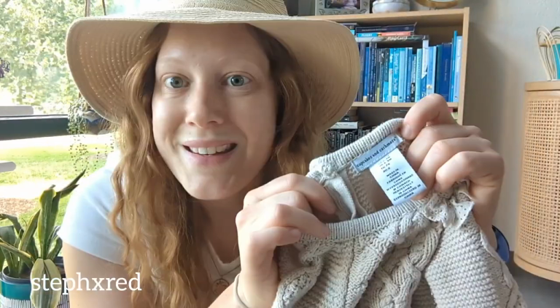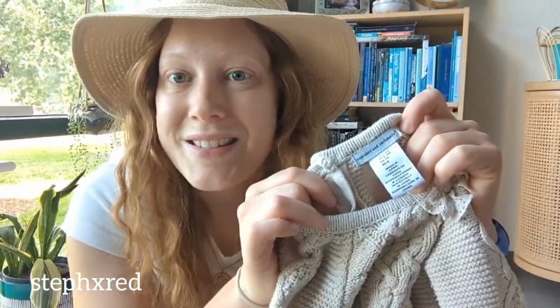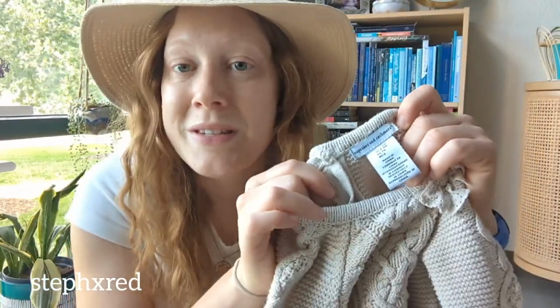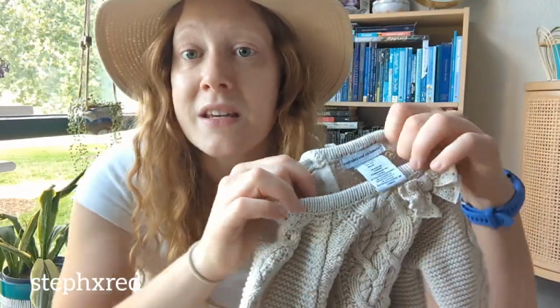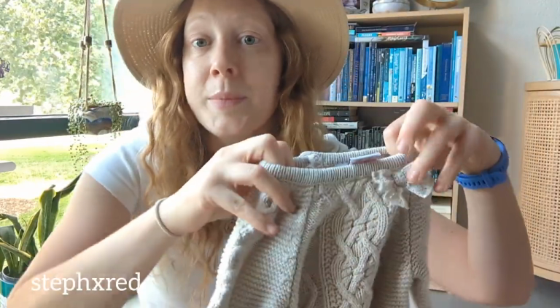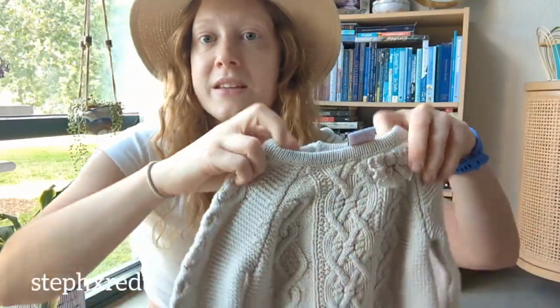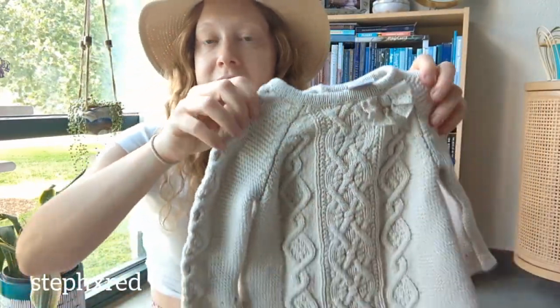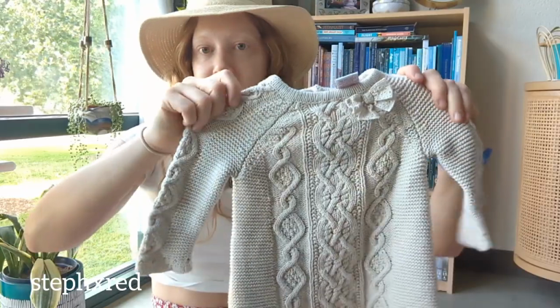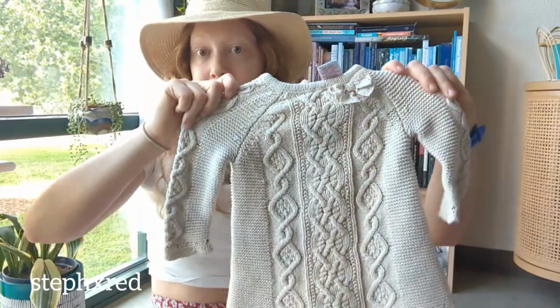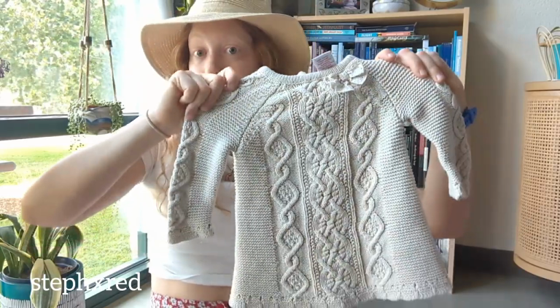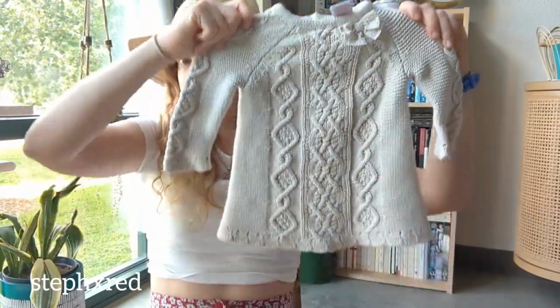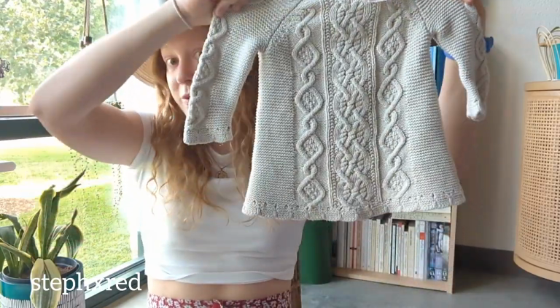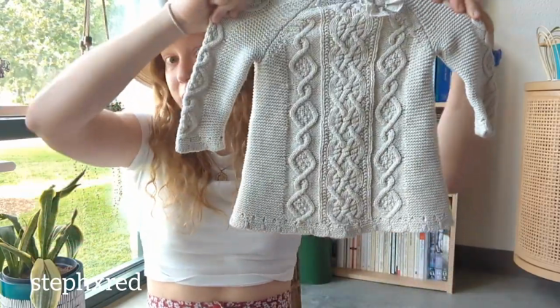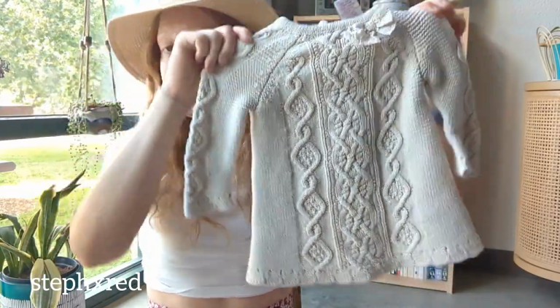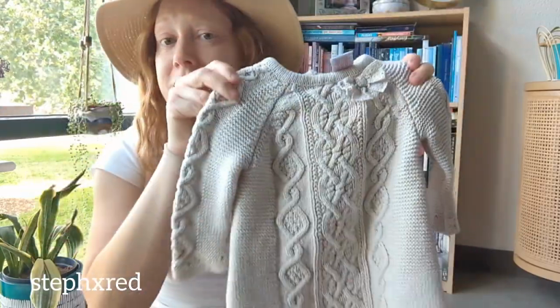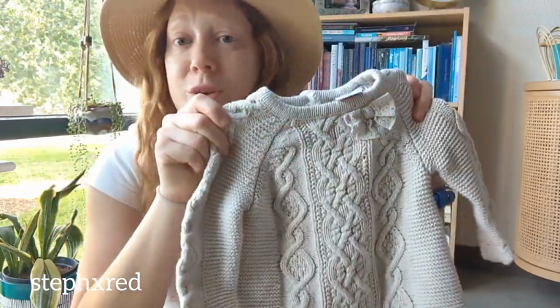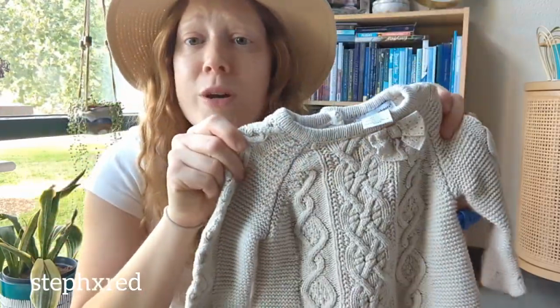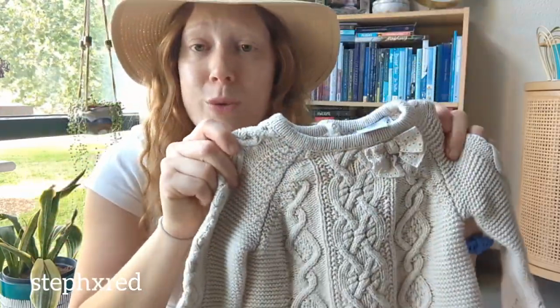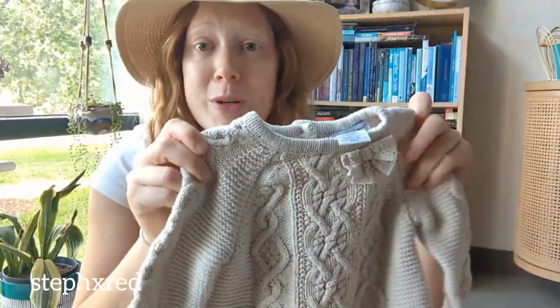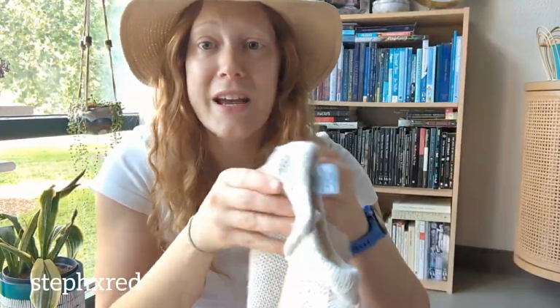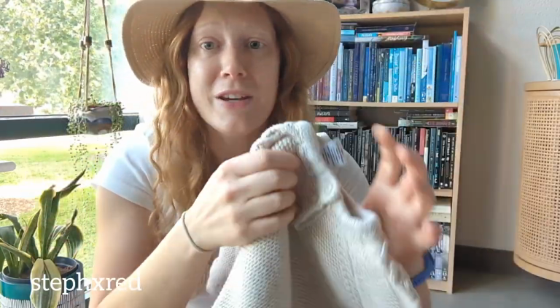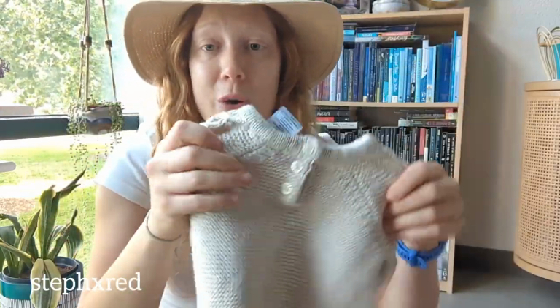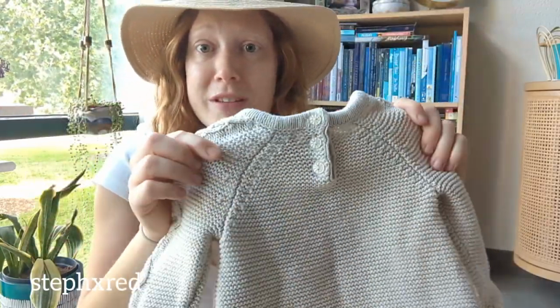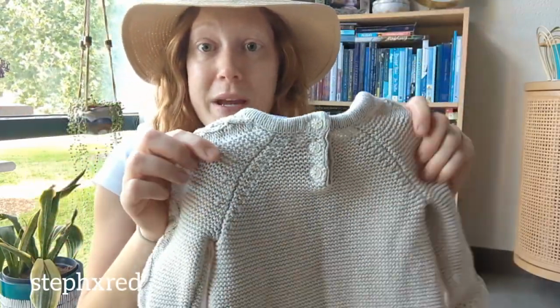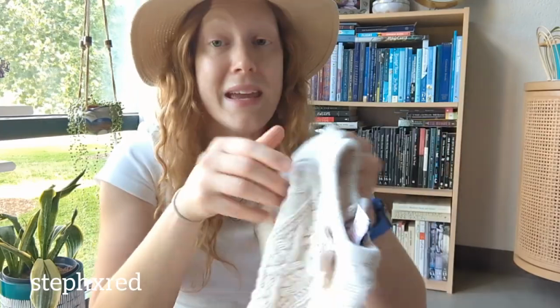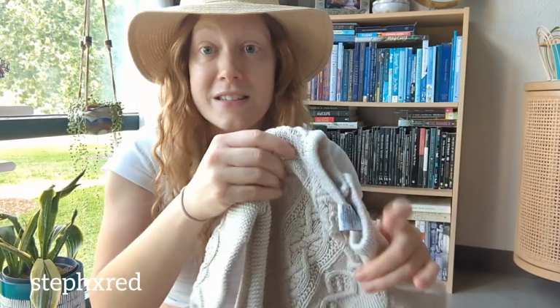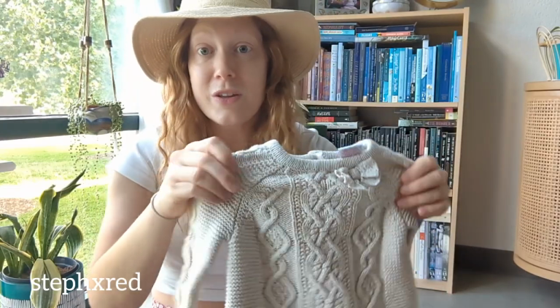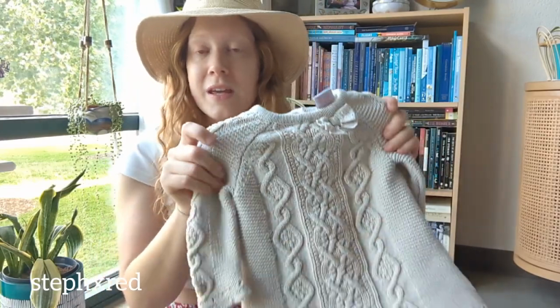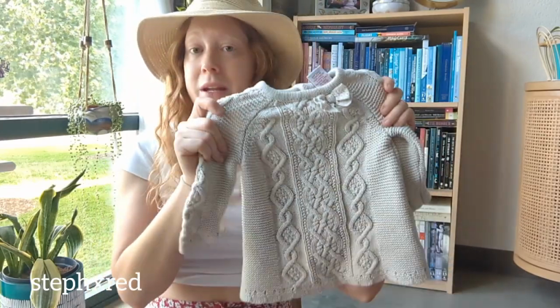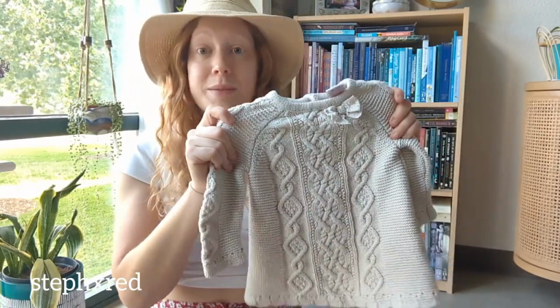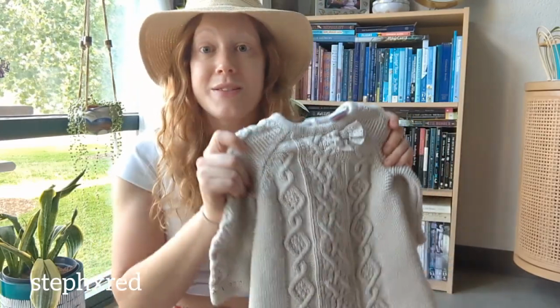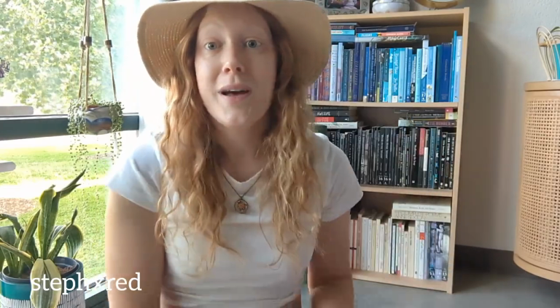Next up is this Cupcakes and Cashmere baby sweater dress. It's so adorable. I didn't know this brand made kids' clothing, but I had to pick this one up.